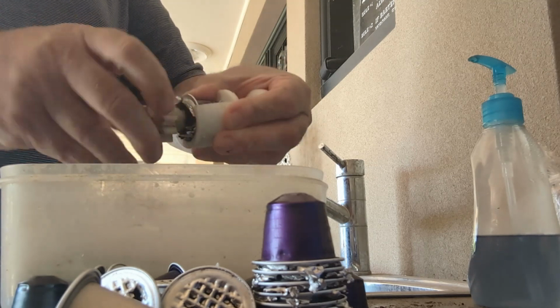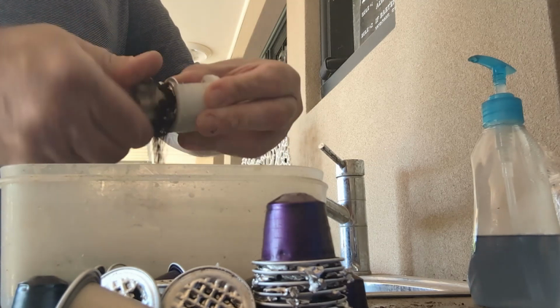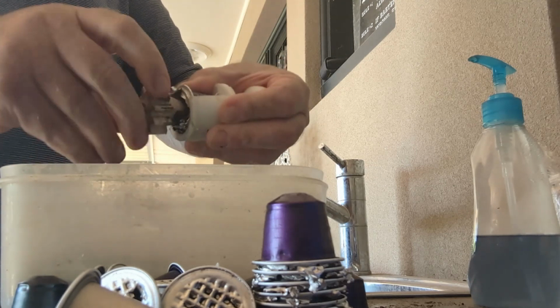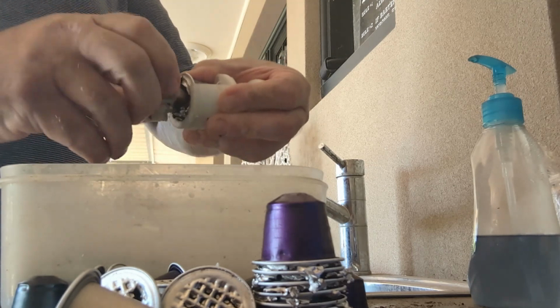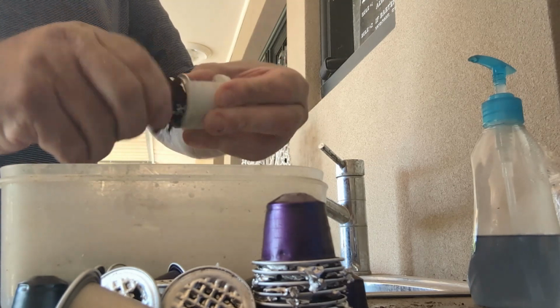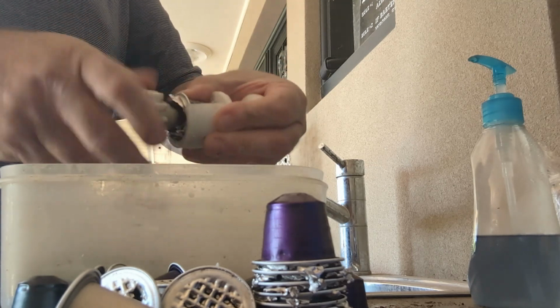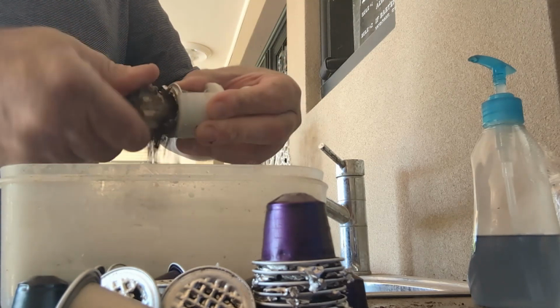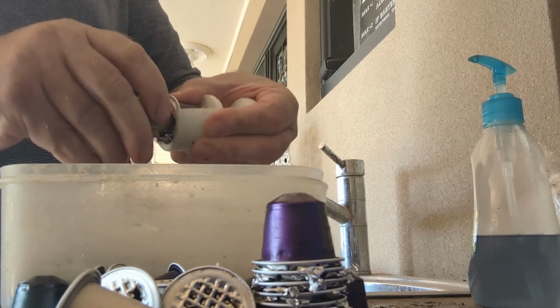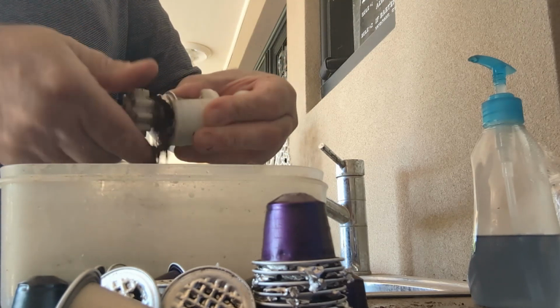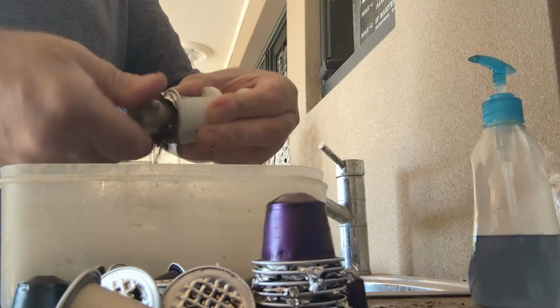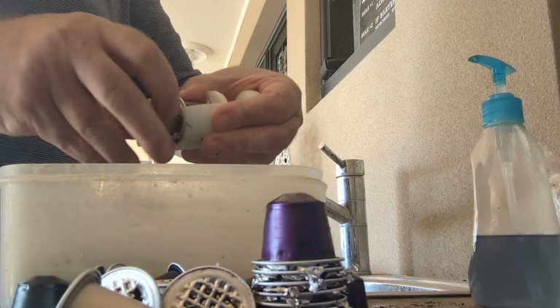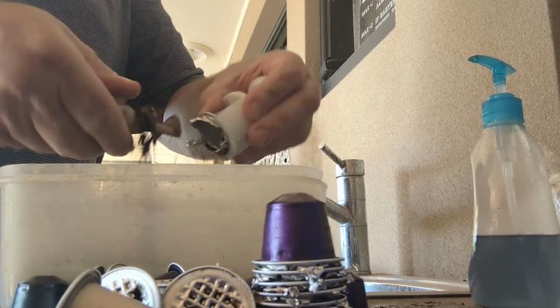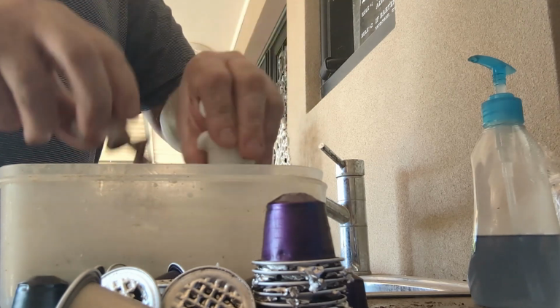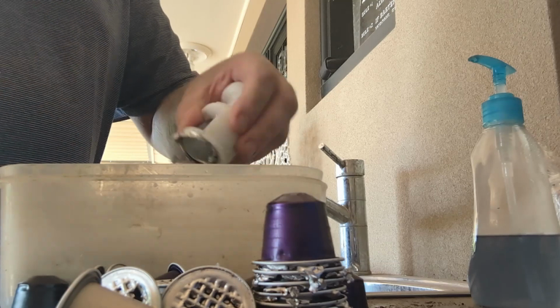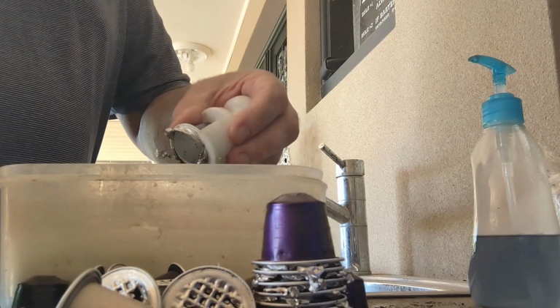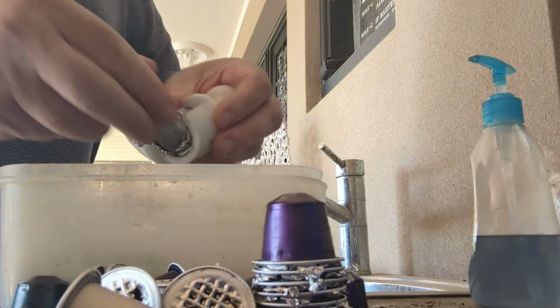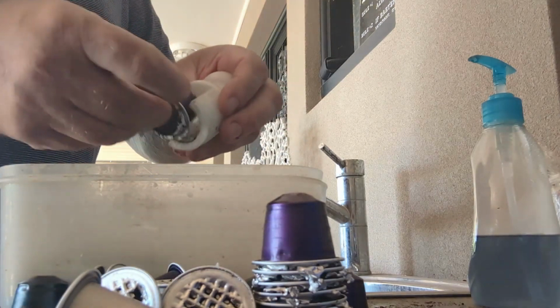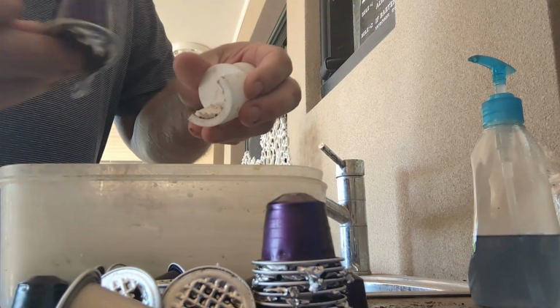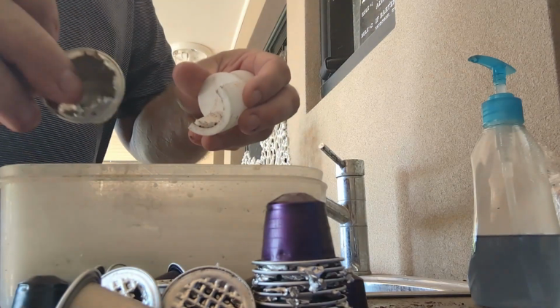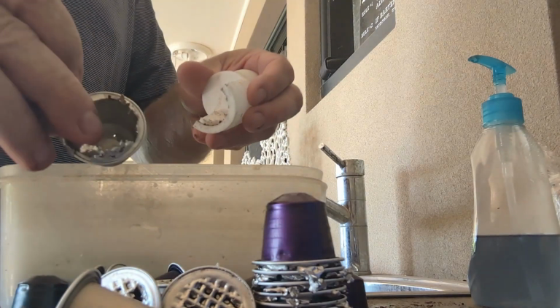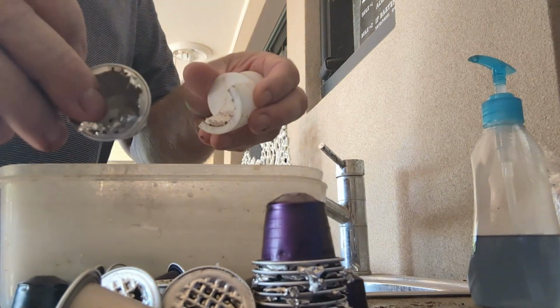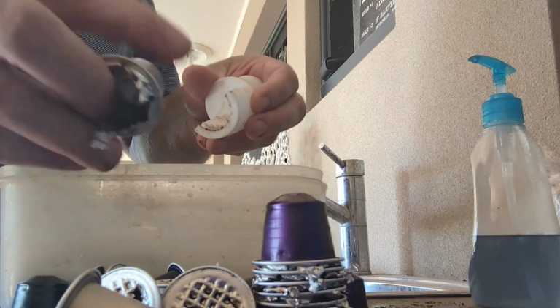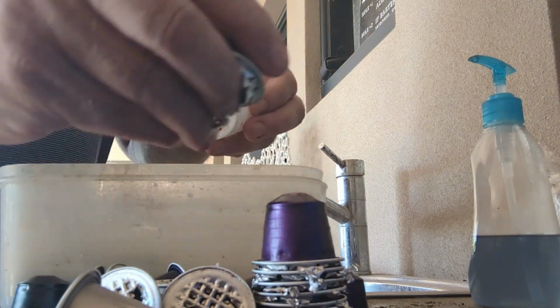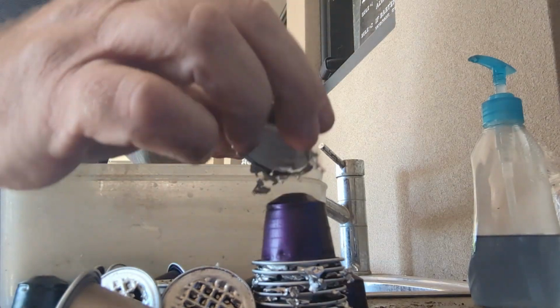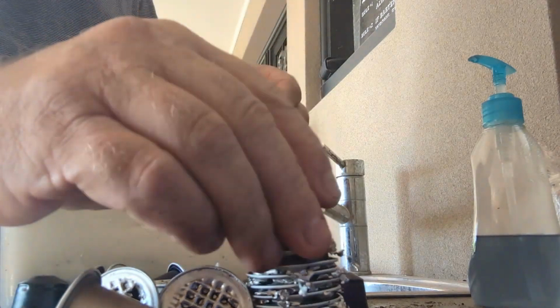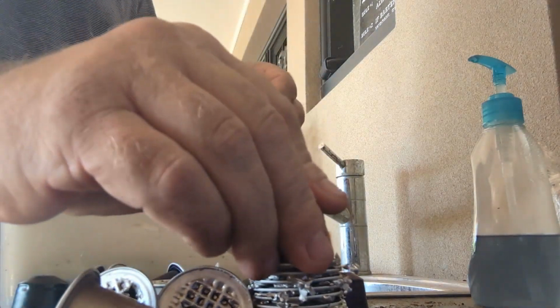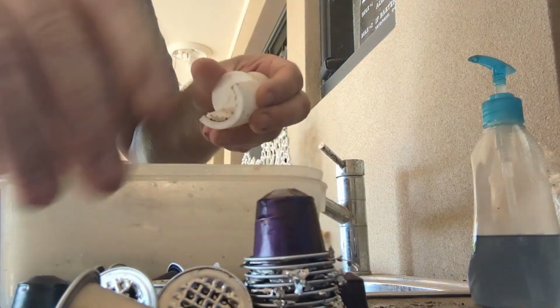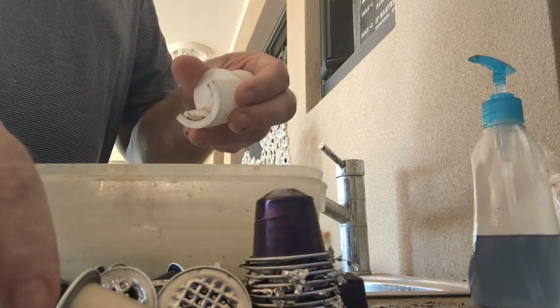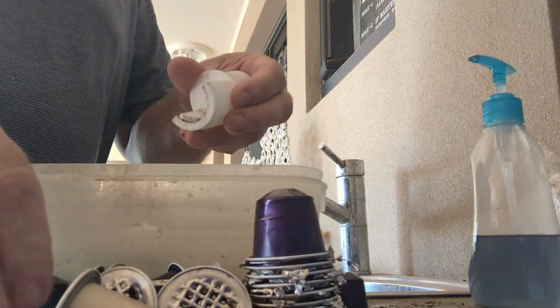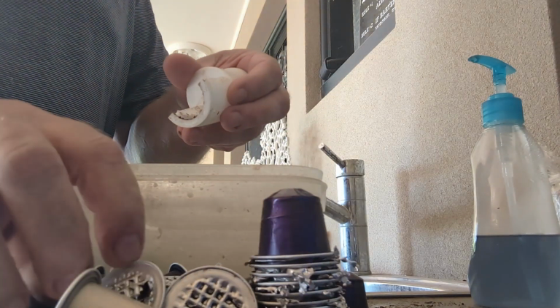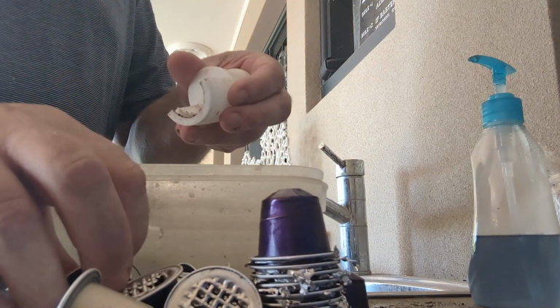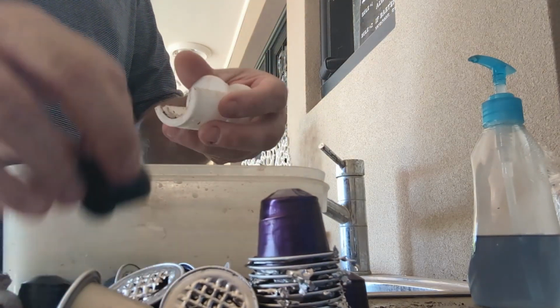All the grains fall out, and then you have a nice clean coffee pod that you can send to the recyclers.